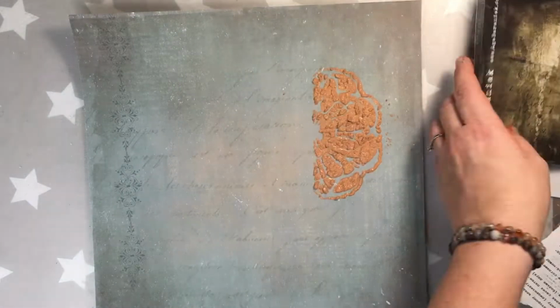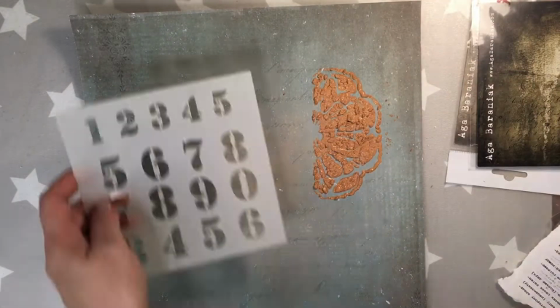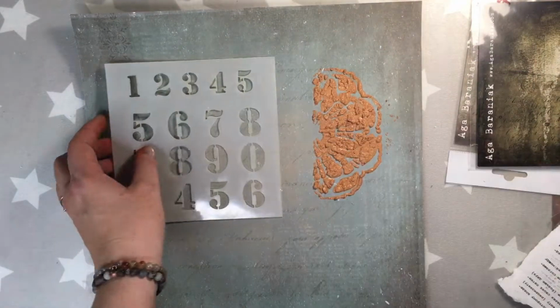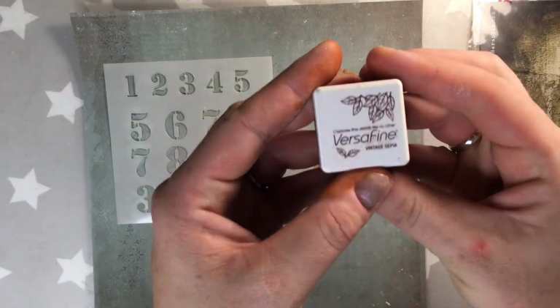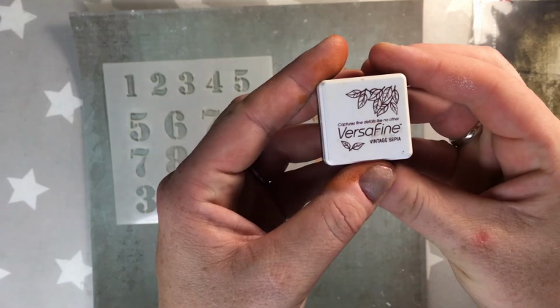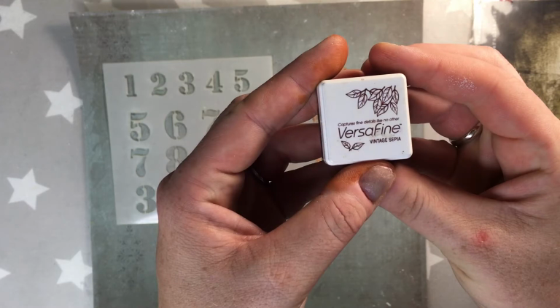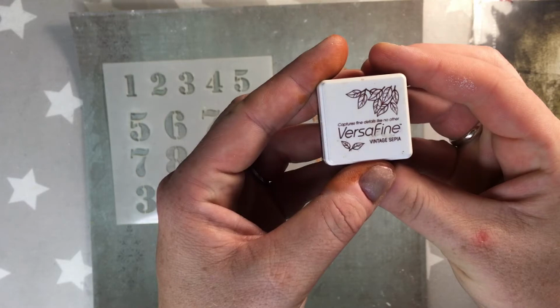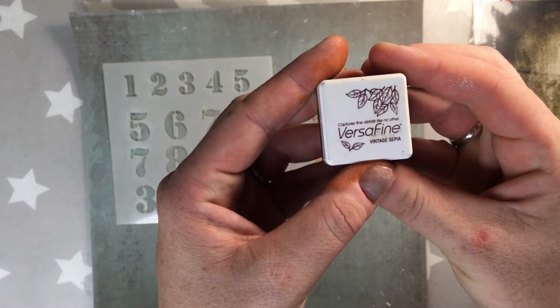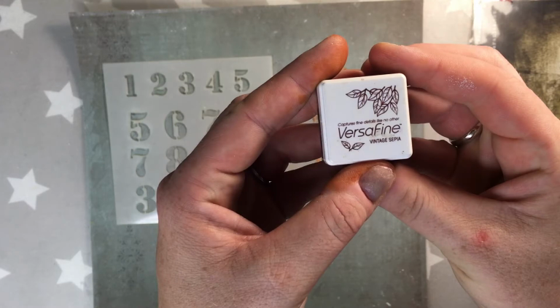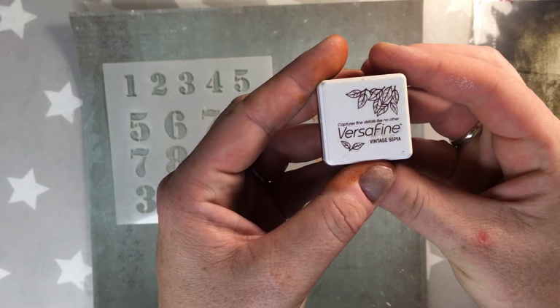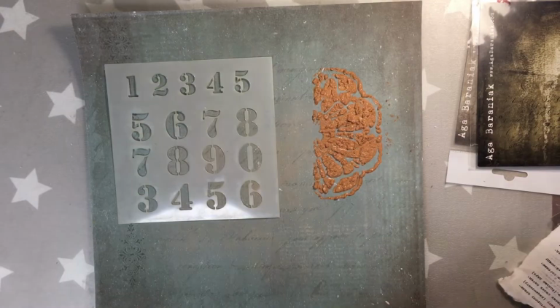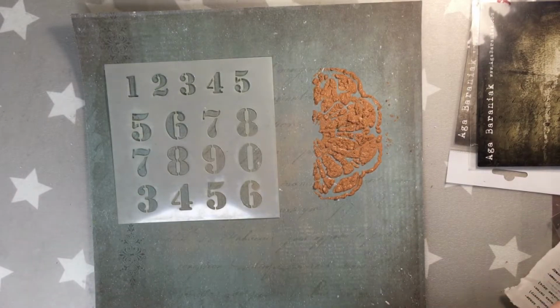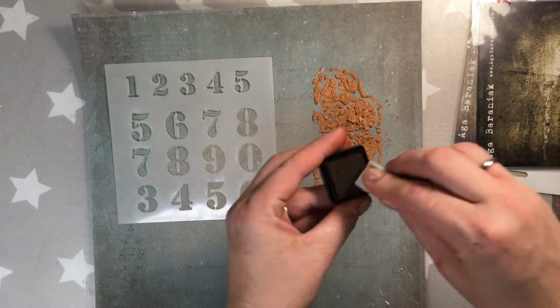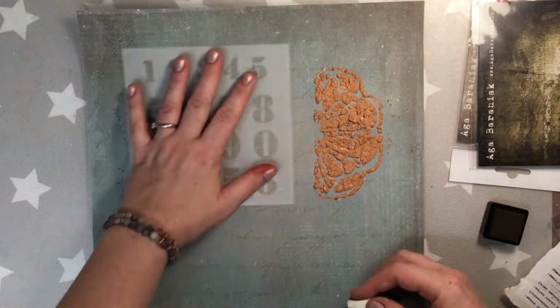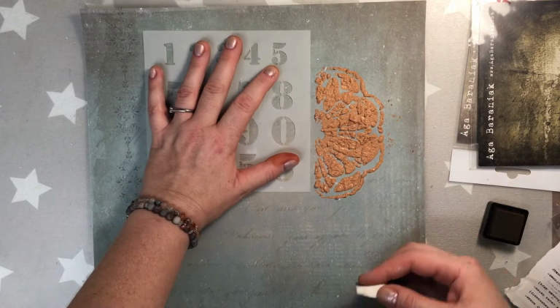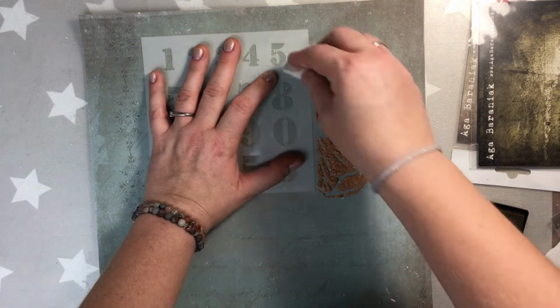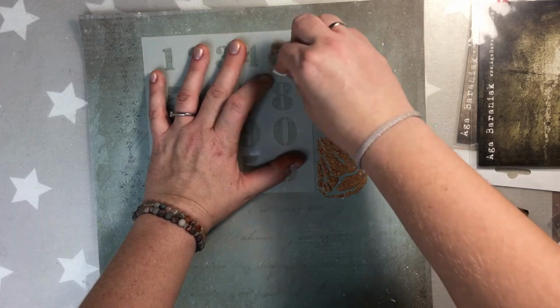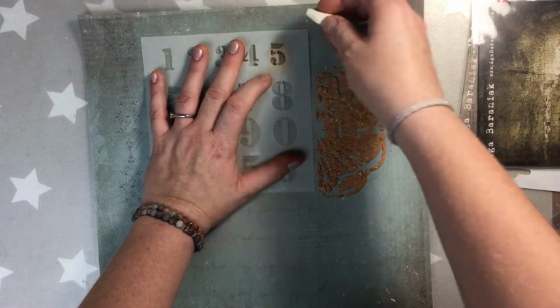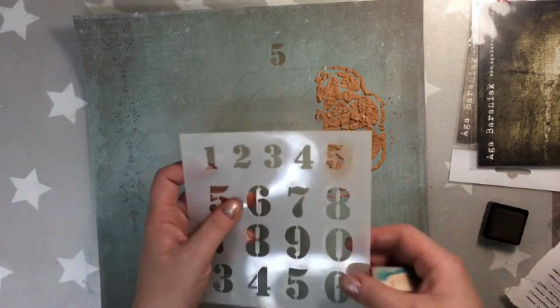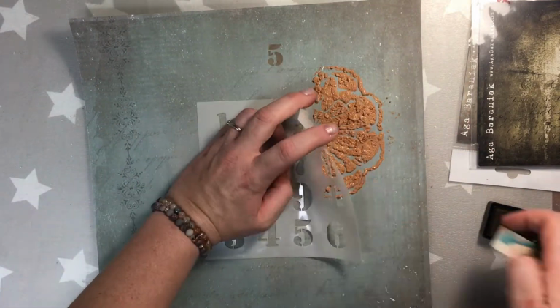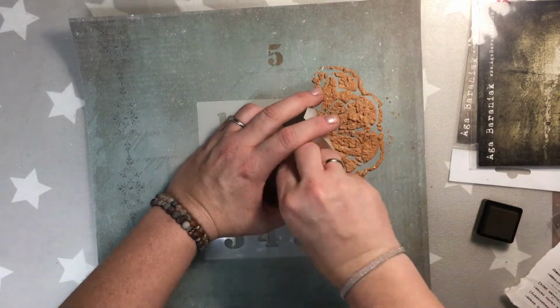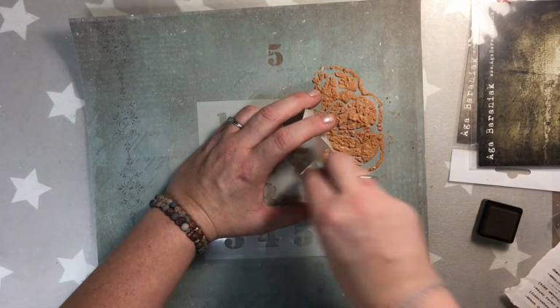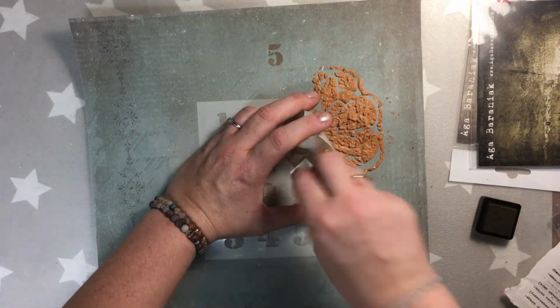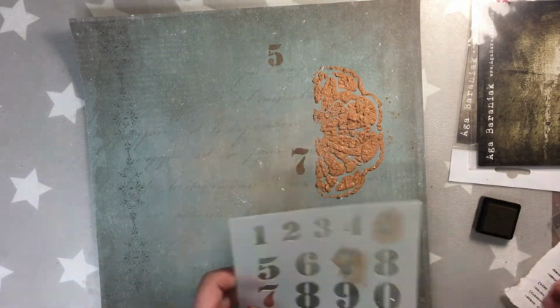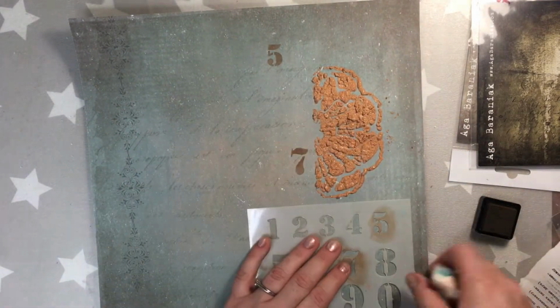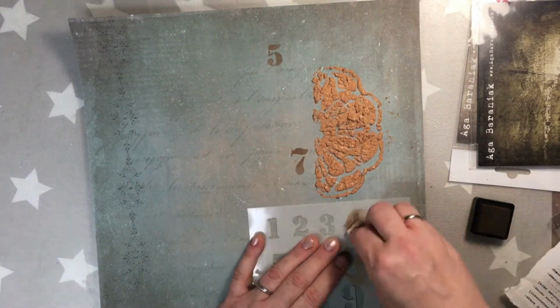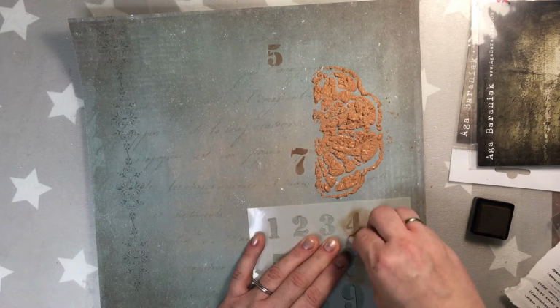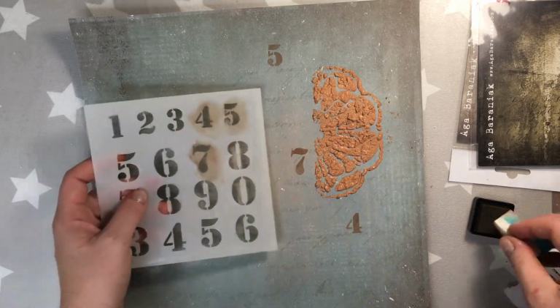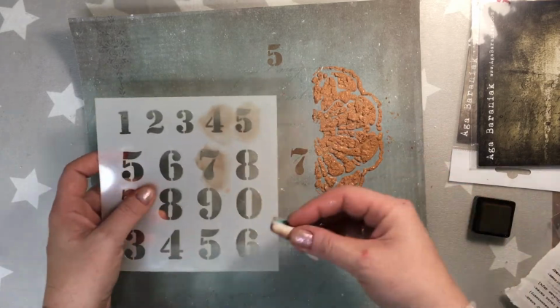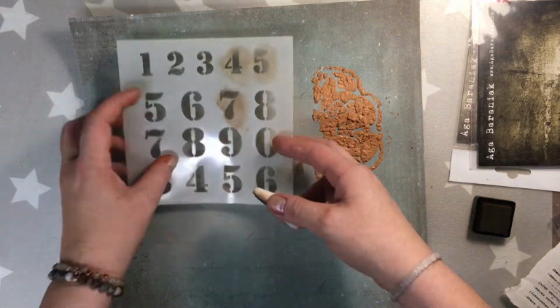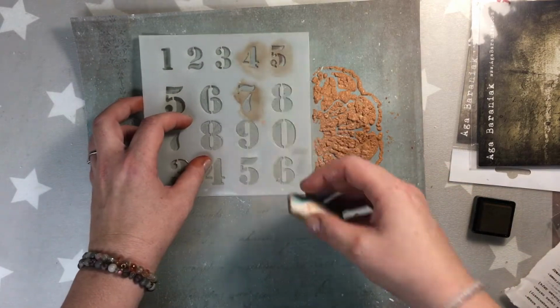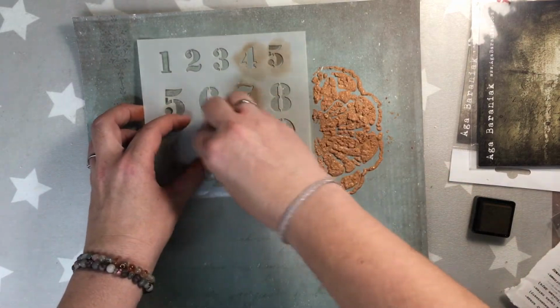Now I'm using another stencil from AB studio with Versafine ink in vintage sepia. This is stencil number 22 and what I'm doing here is tracing the numbers with a sponge.